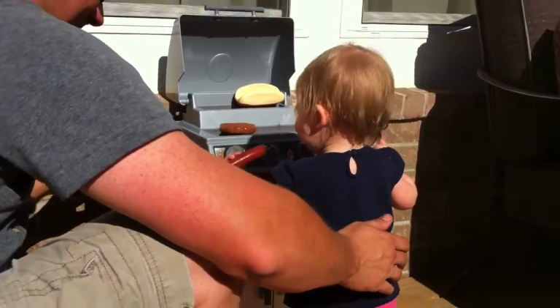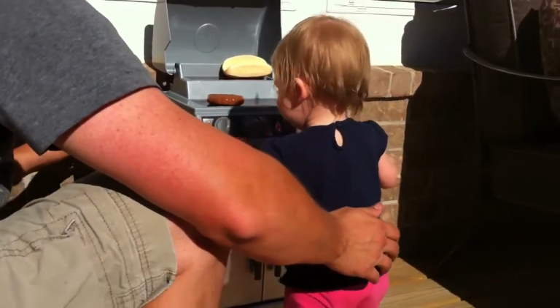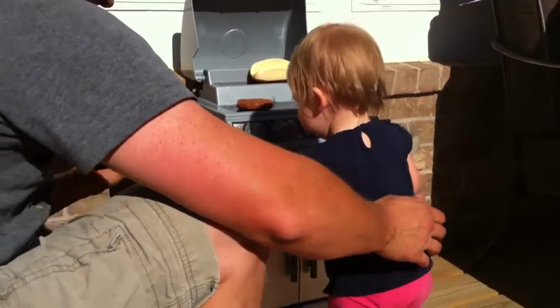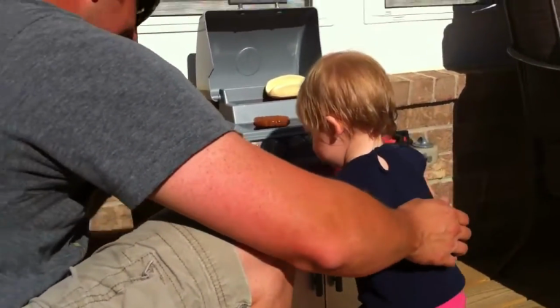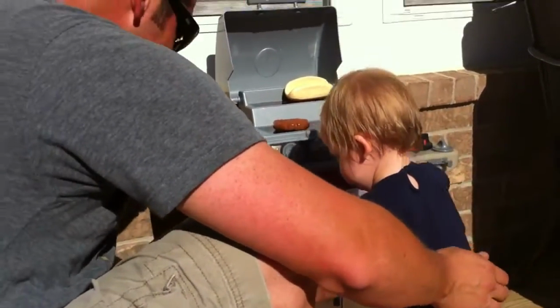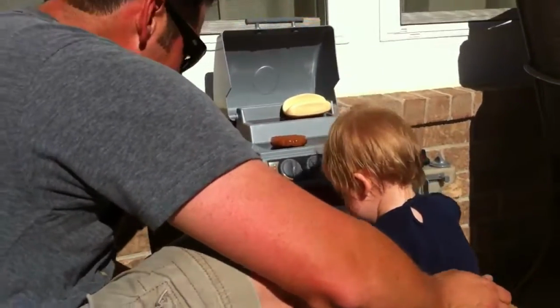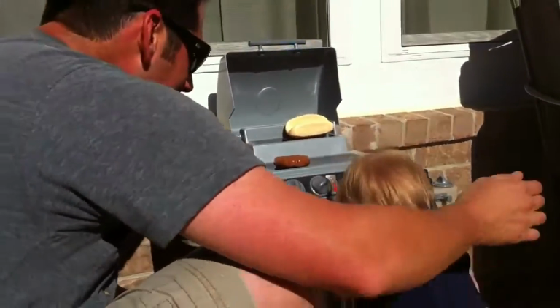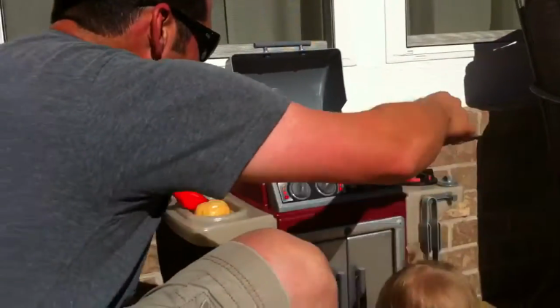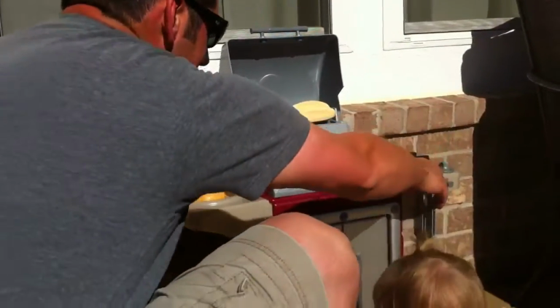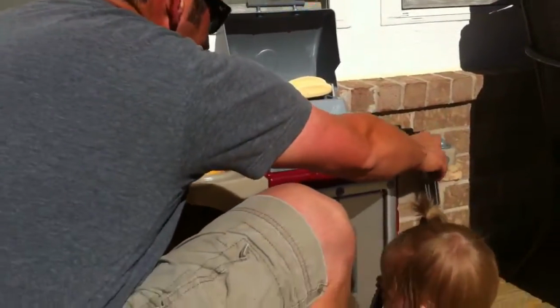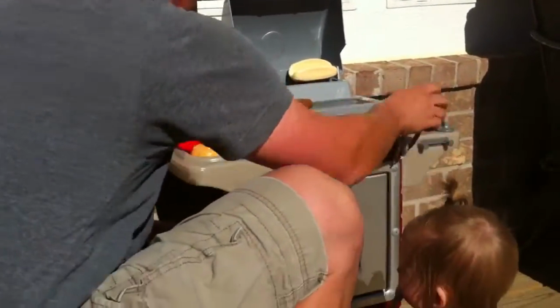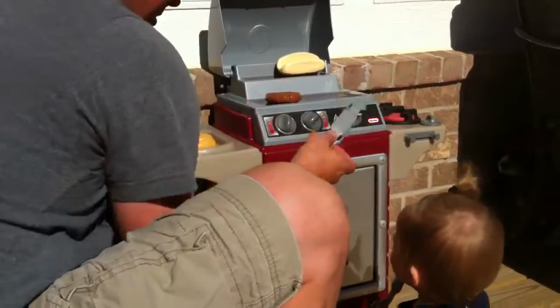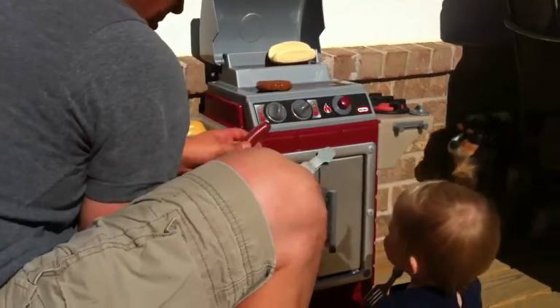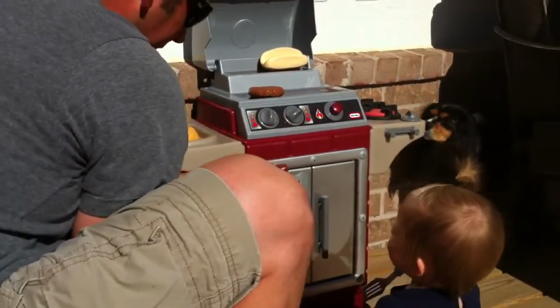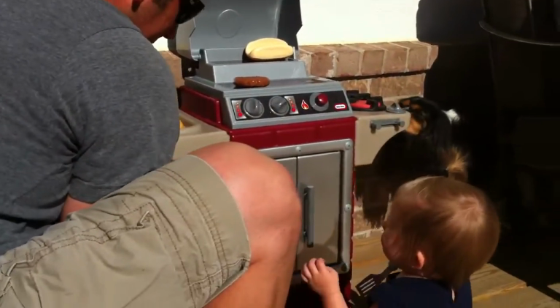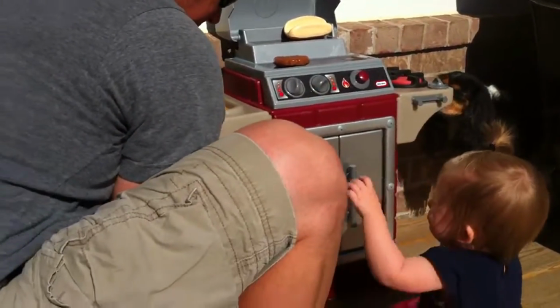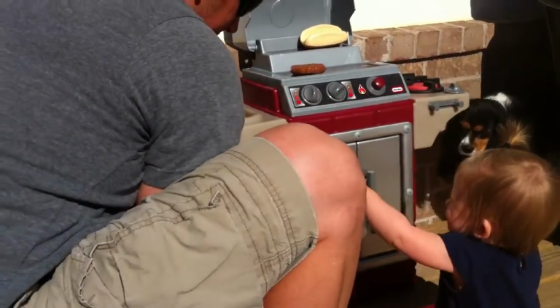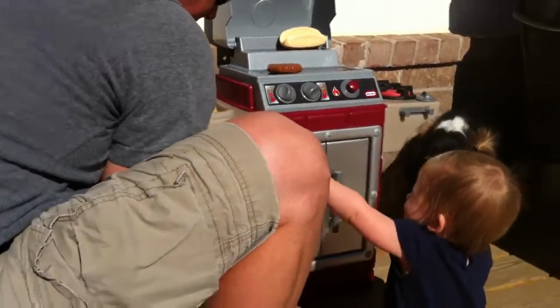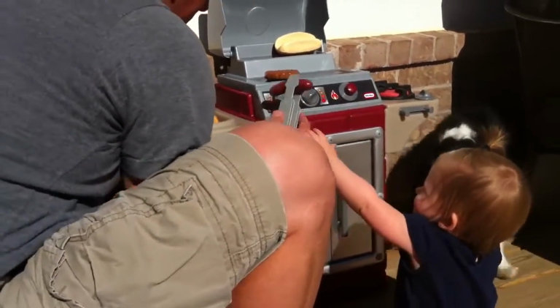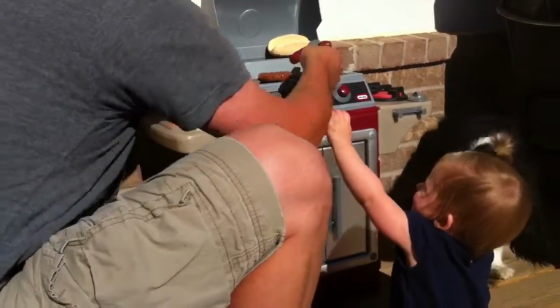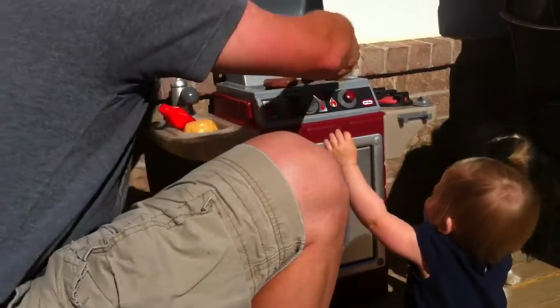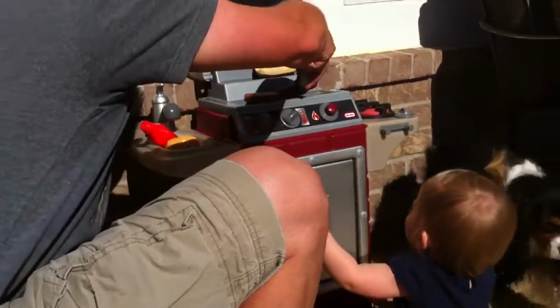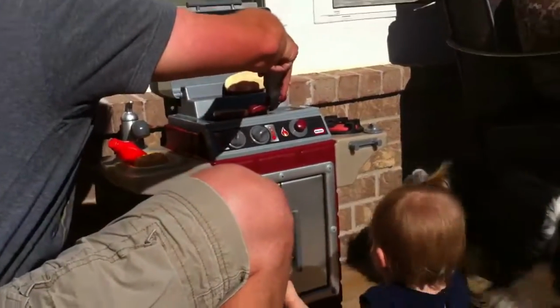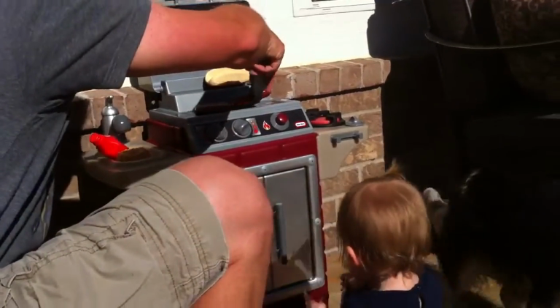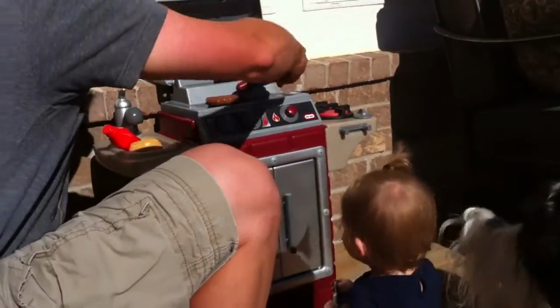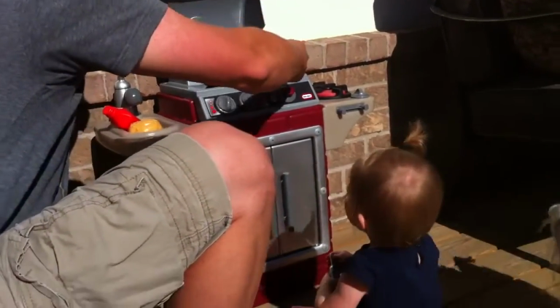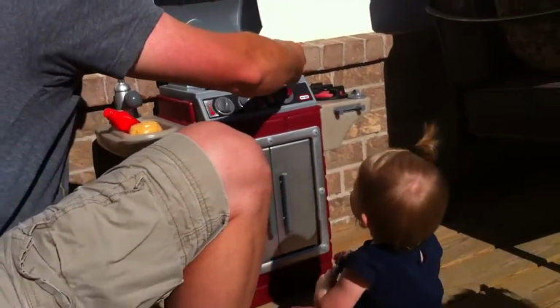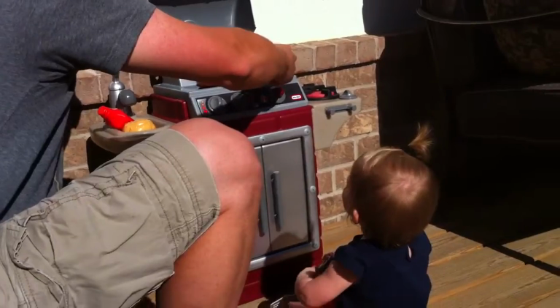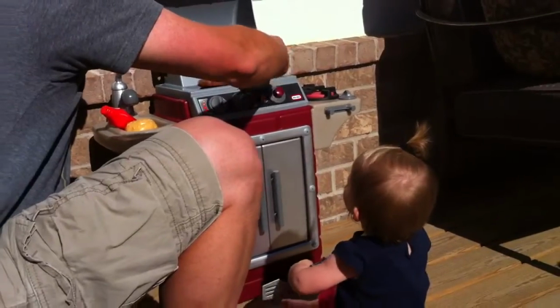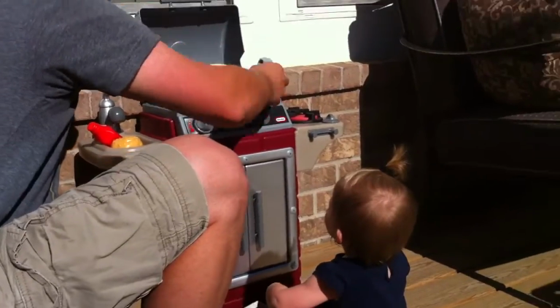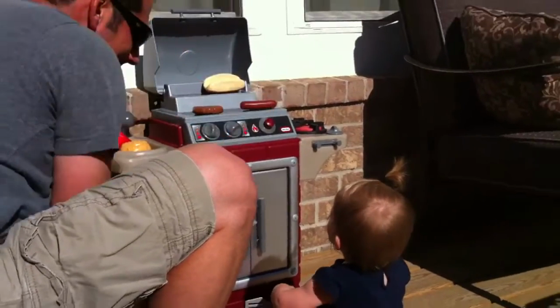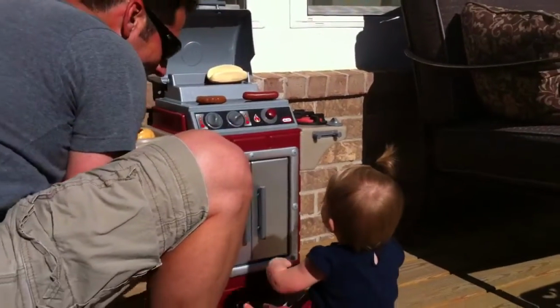You're going to cook a hot dog? Go like this — you put it on there. You can hold it. Just like that.